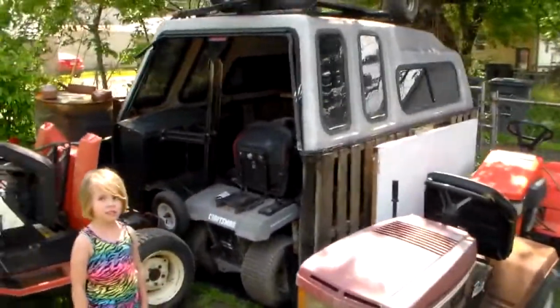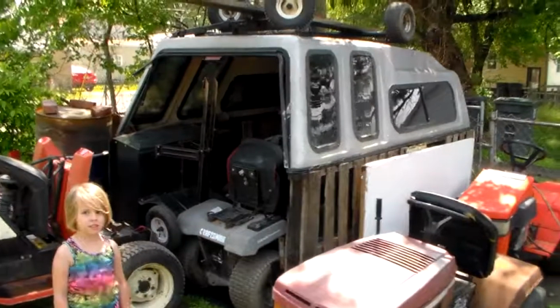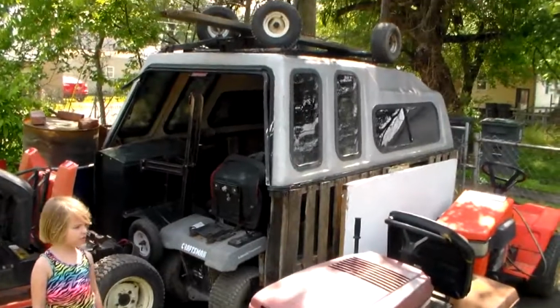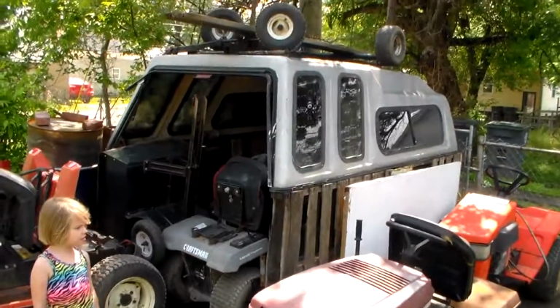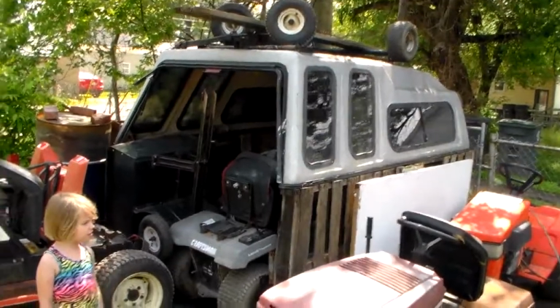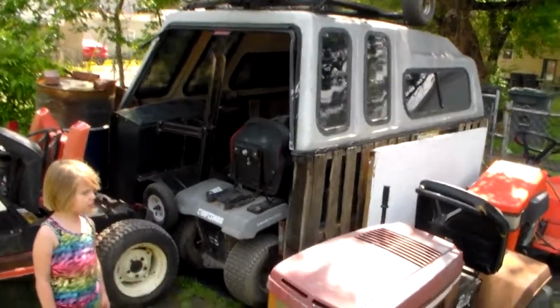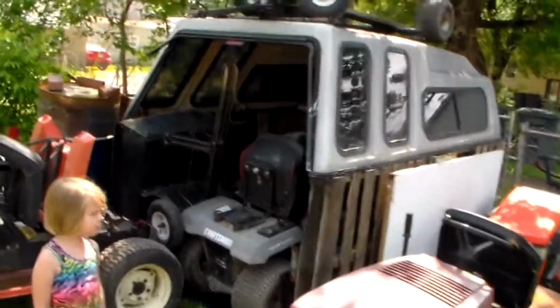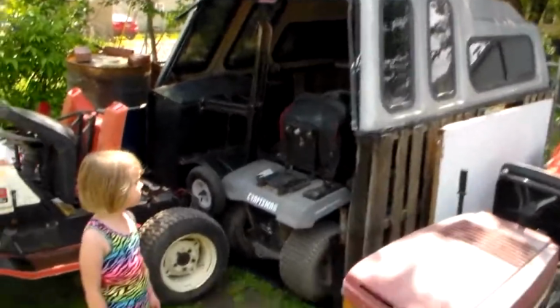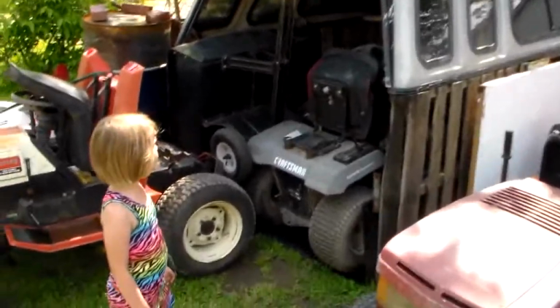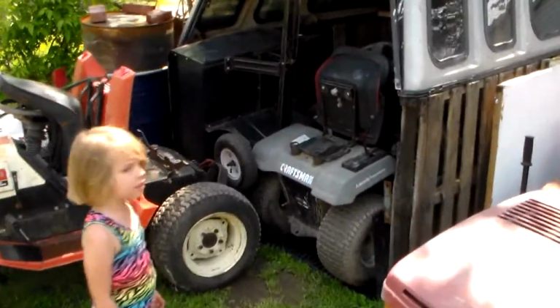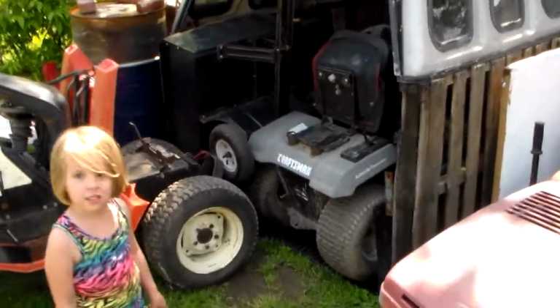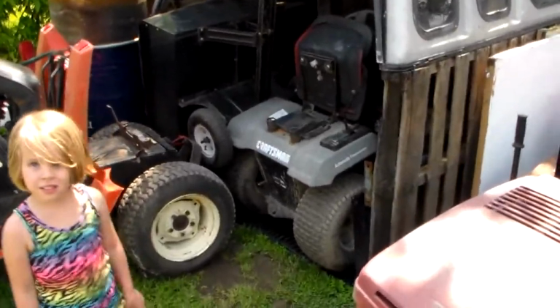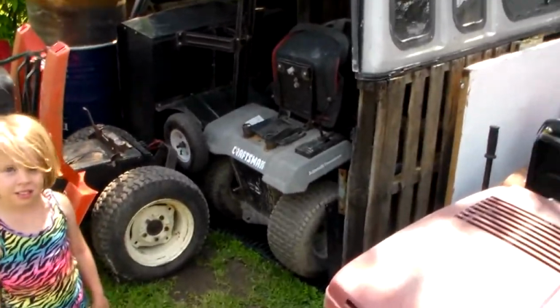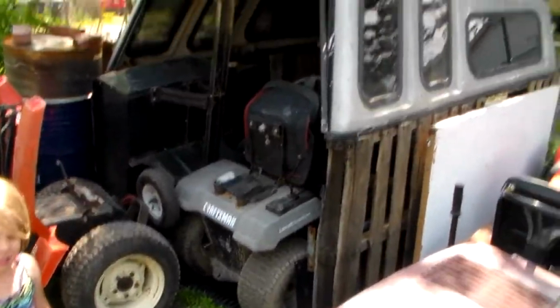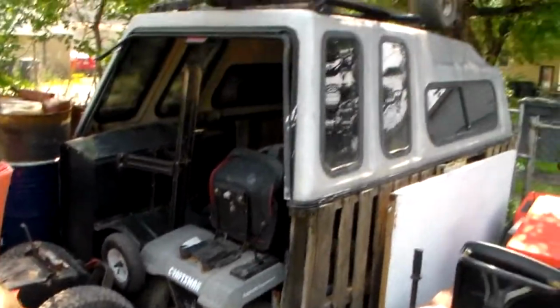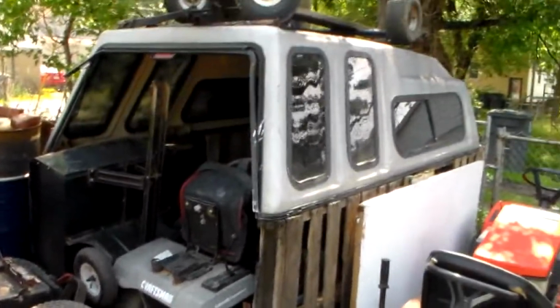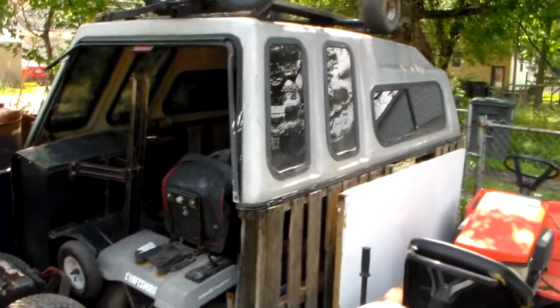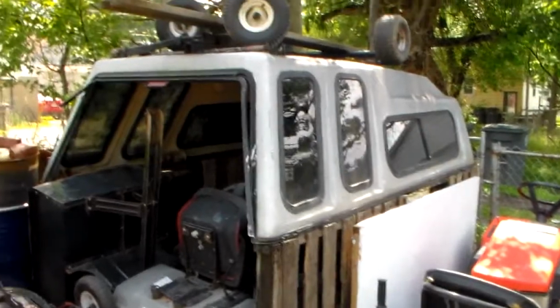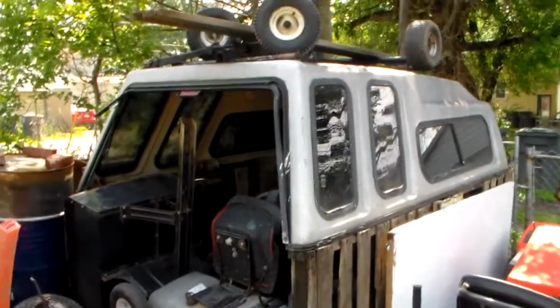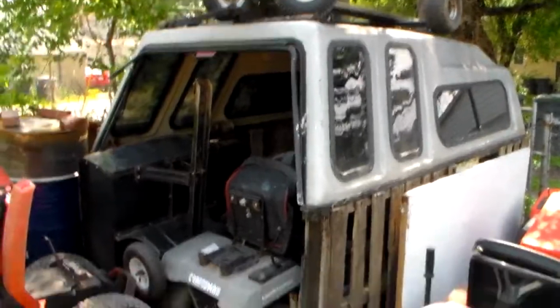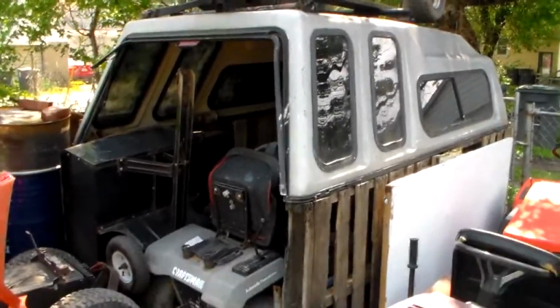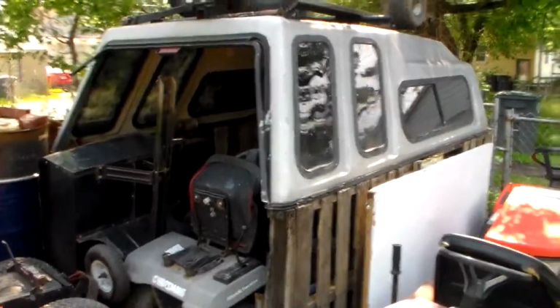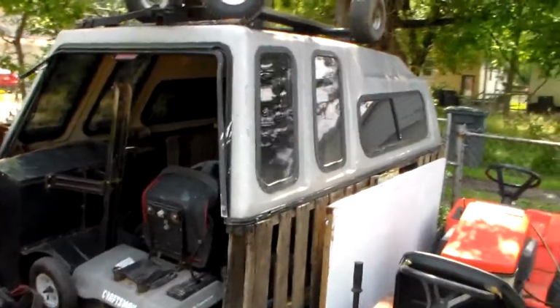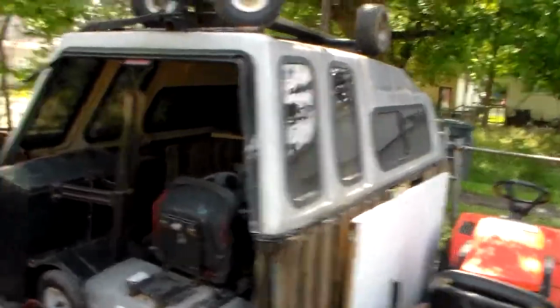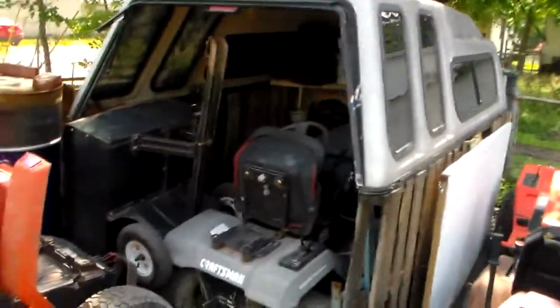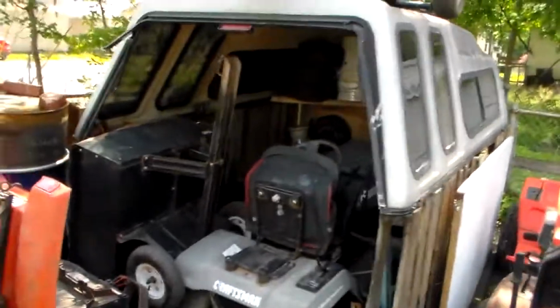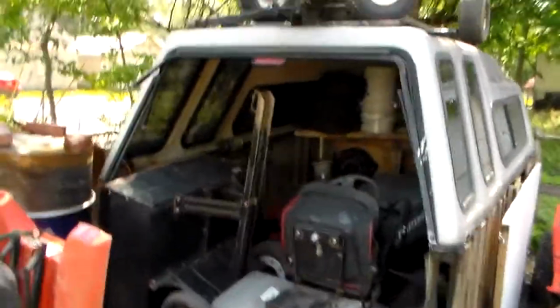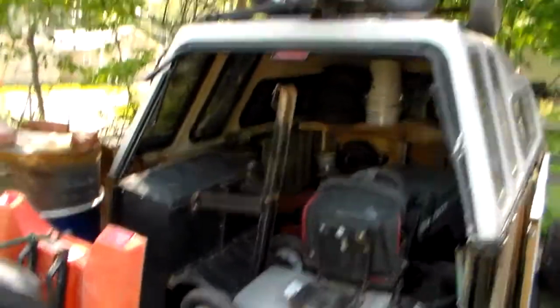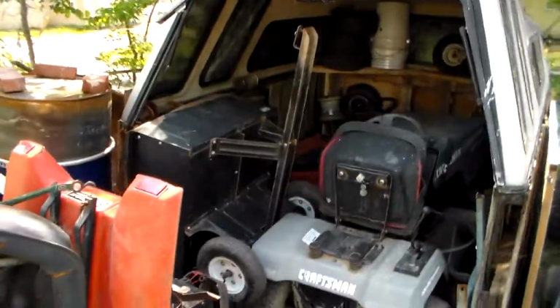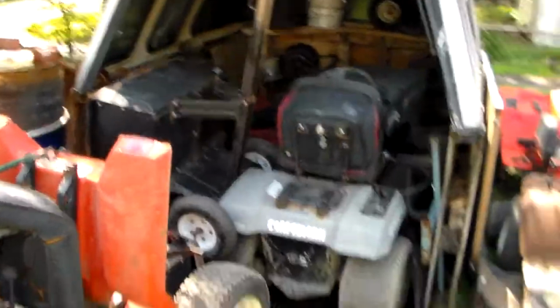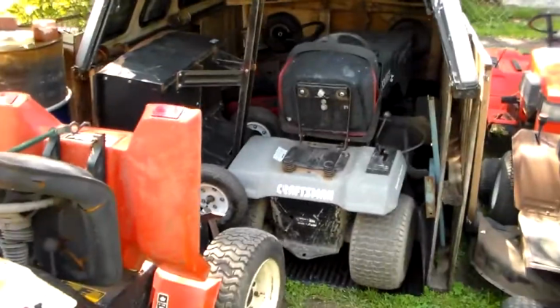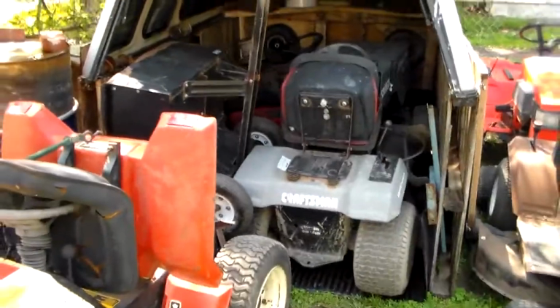Free camper shell for my truck. Free bed liner for a truck. Used some pallets to jack it up off the ground. And we got ourselves a custom shed.